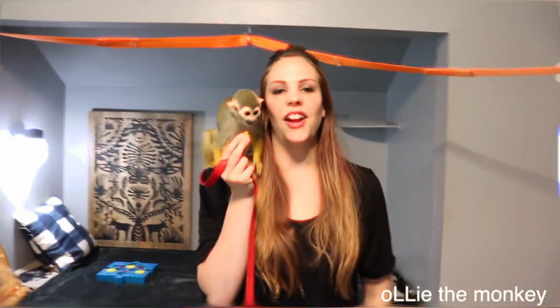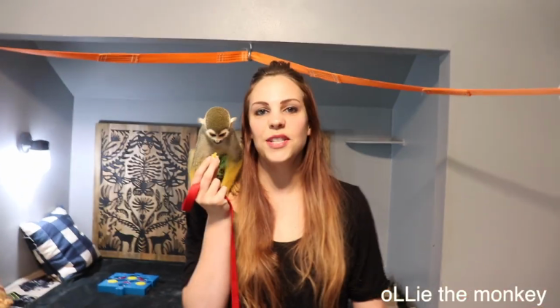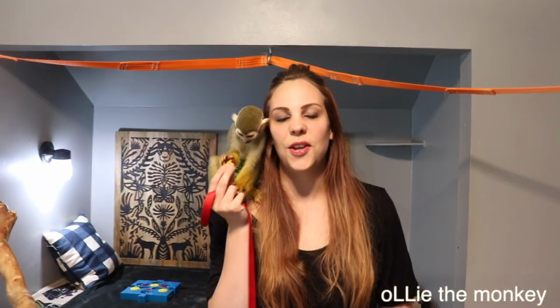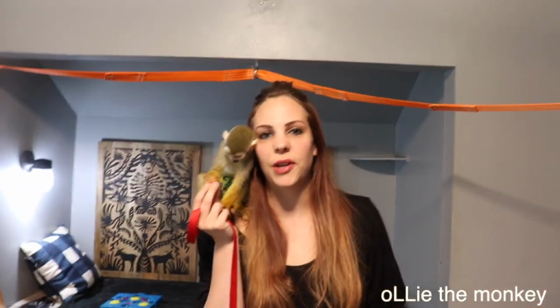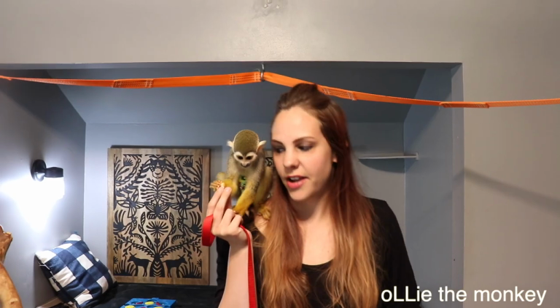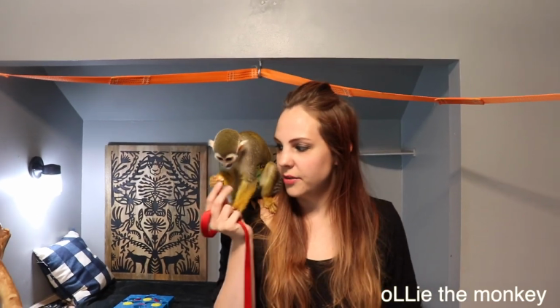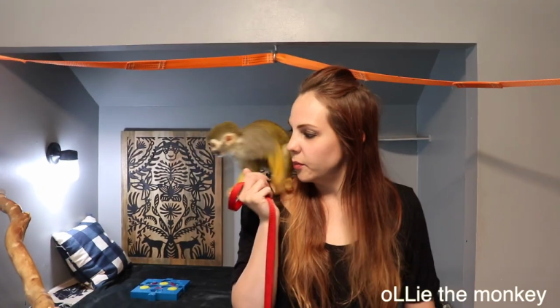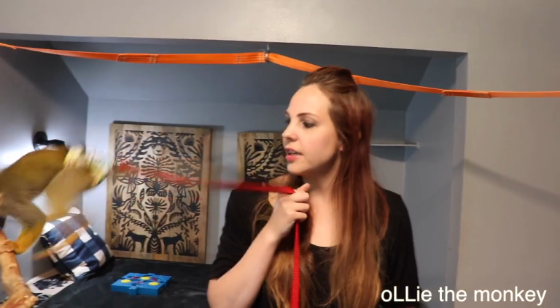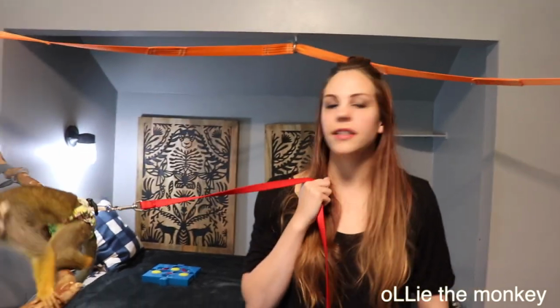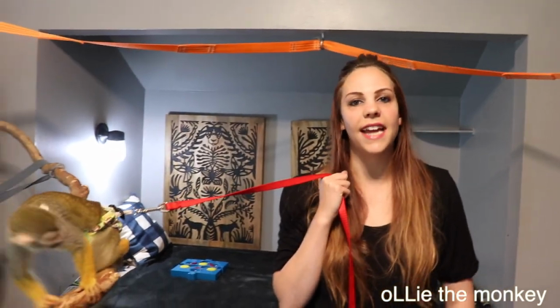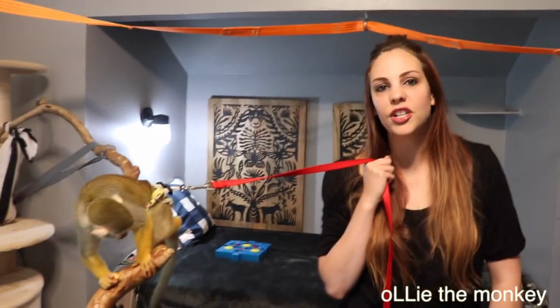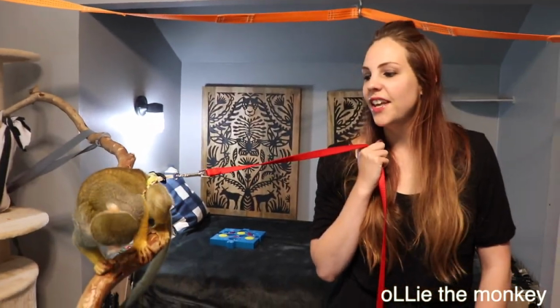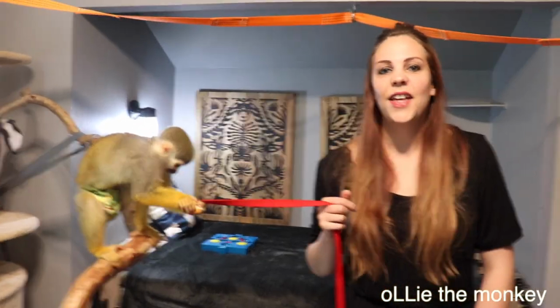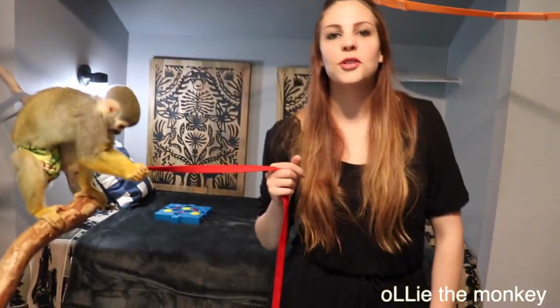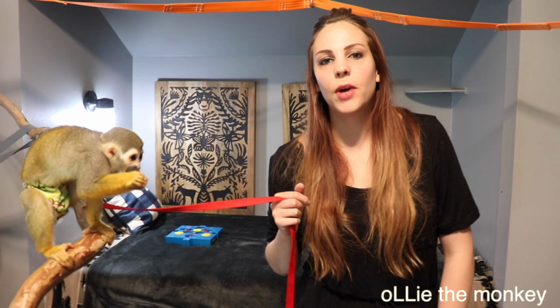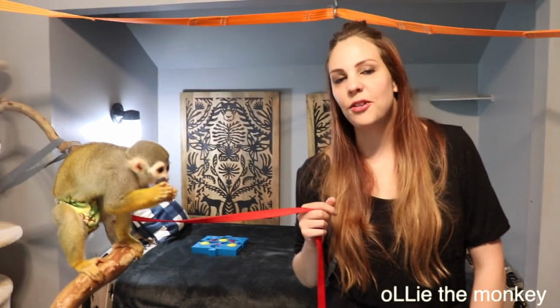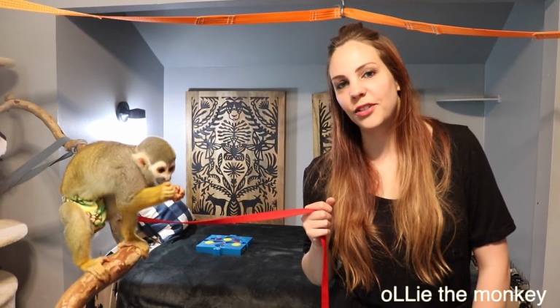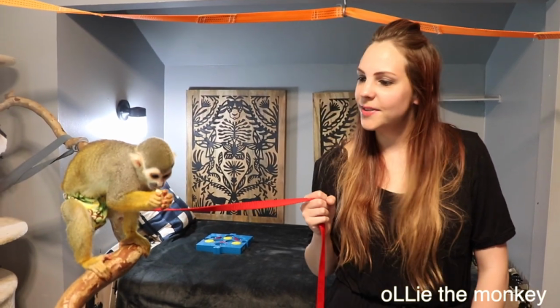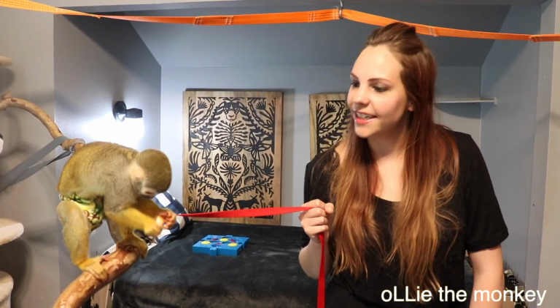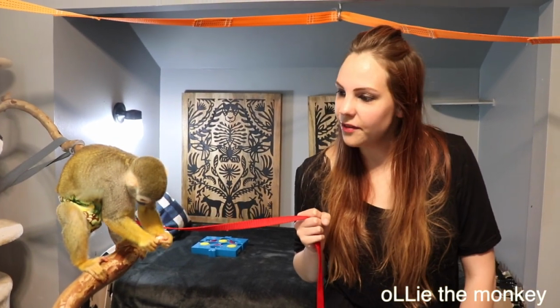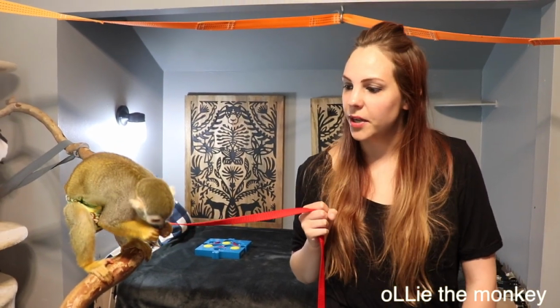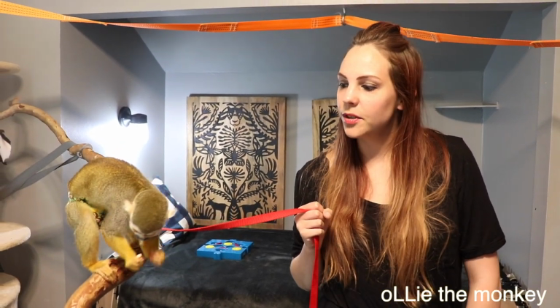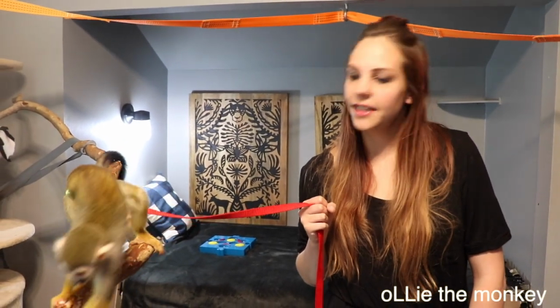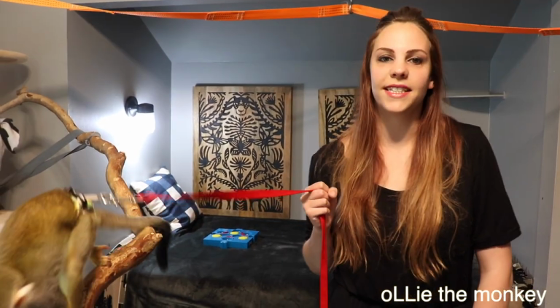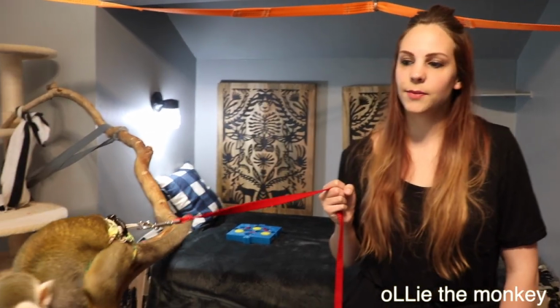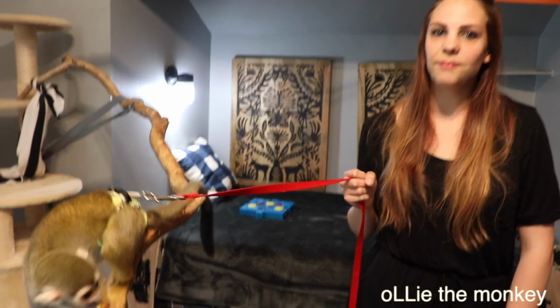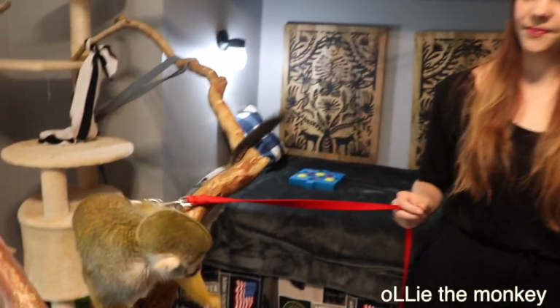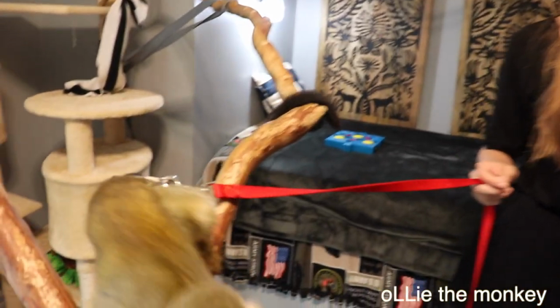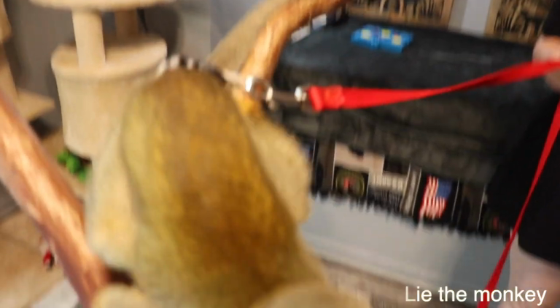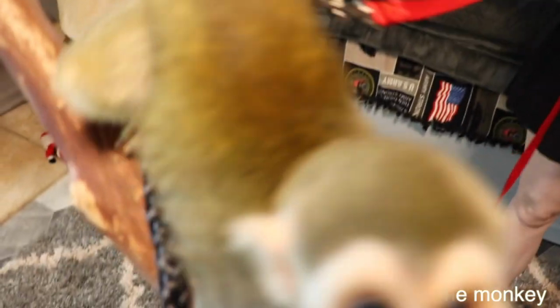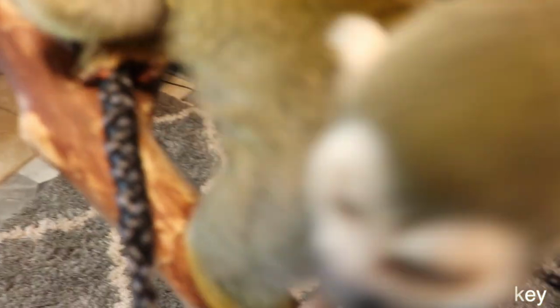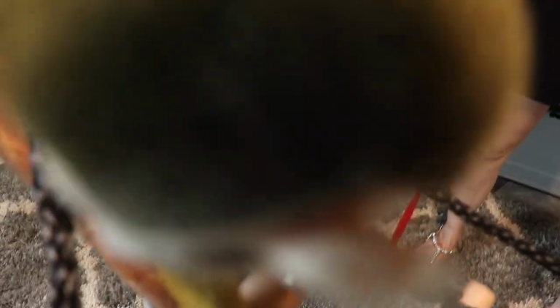Alright guys, we hope that you enjoyed watching Ollie do his little puzzle and getting some snacks and treats. Thank you so much for watching the only channel on YouTube dedicated to the life of a baby squirrel monkey. Please like and subscribe. Bye-bye.